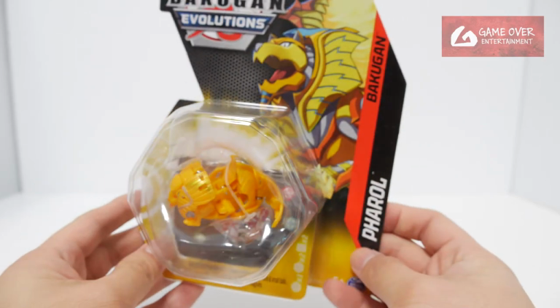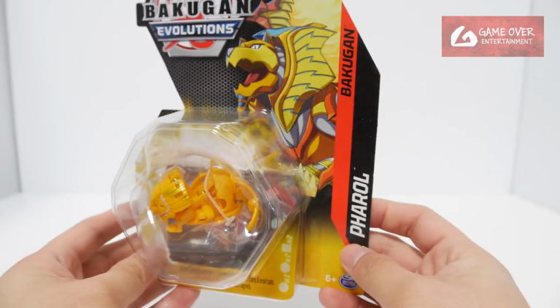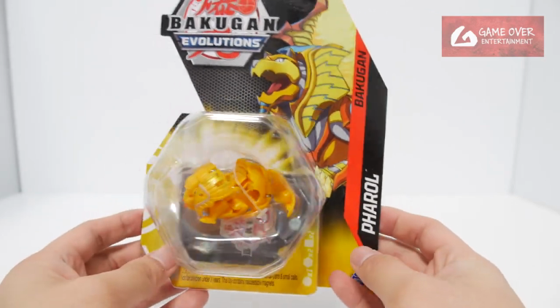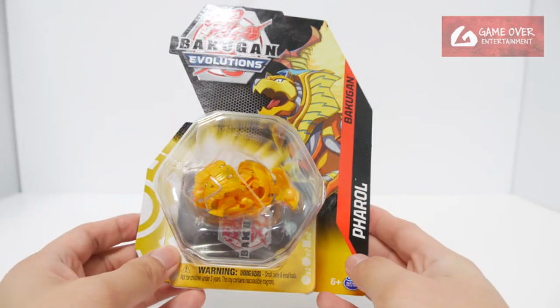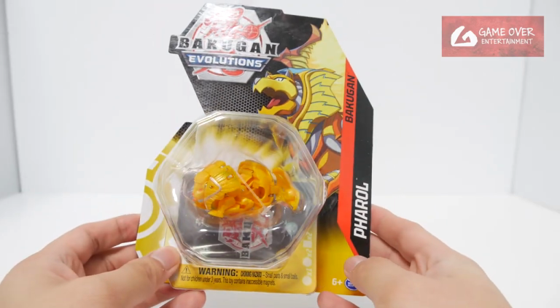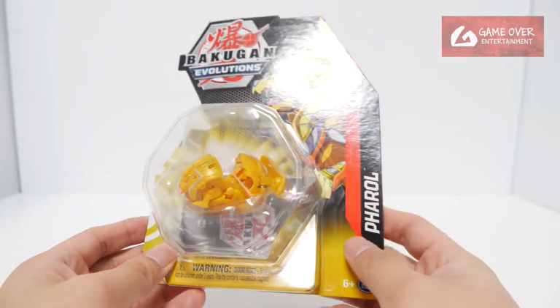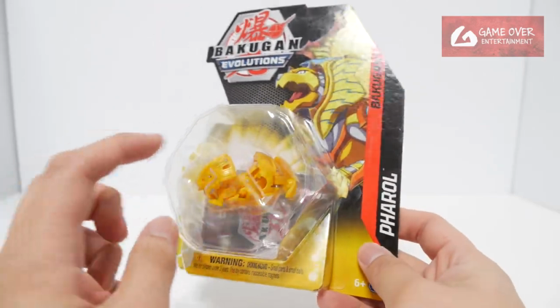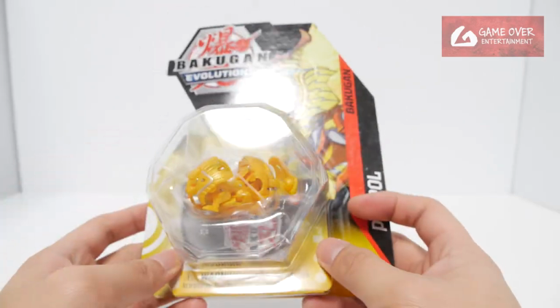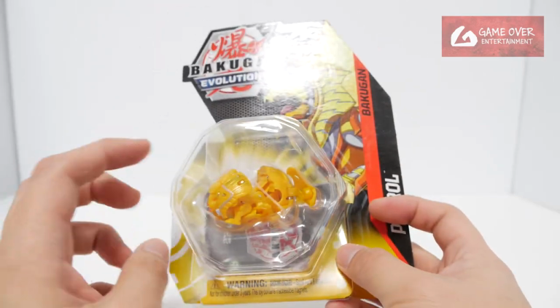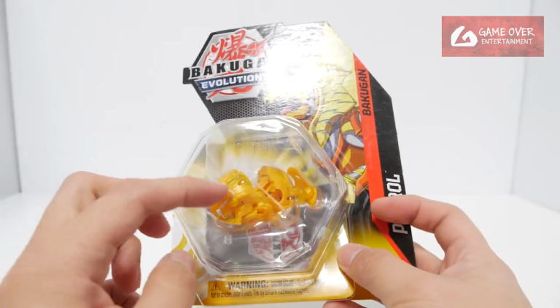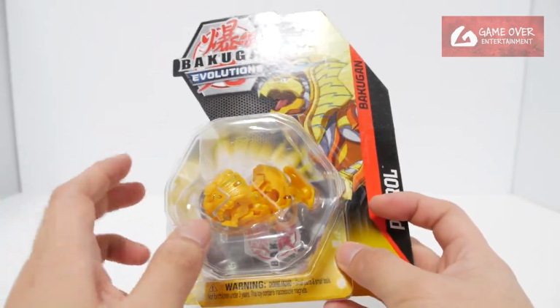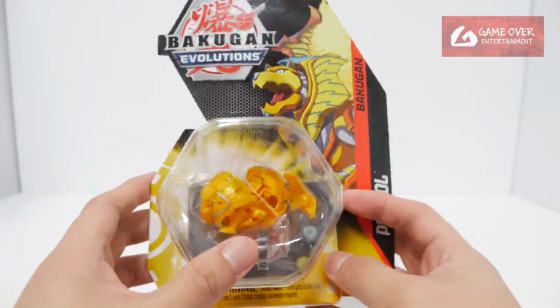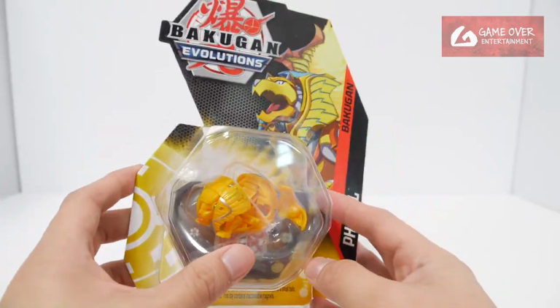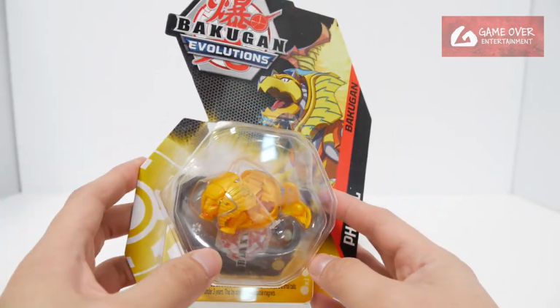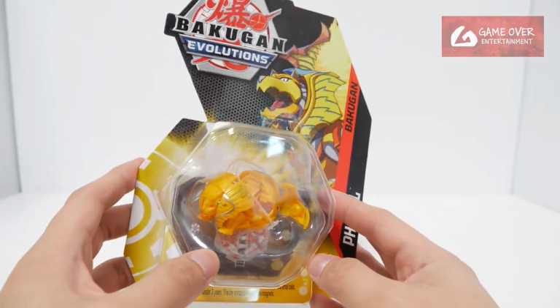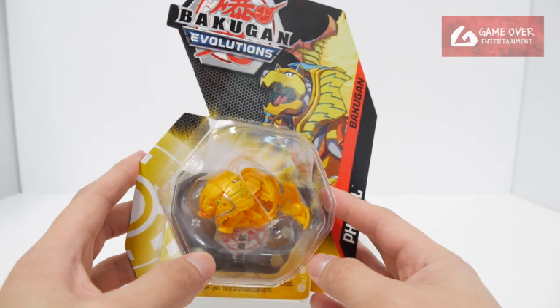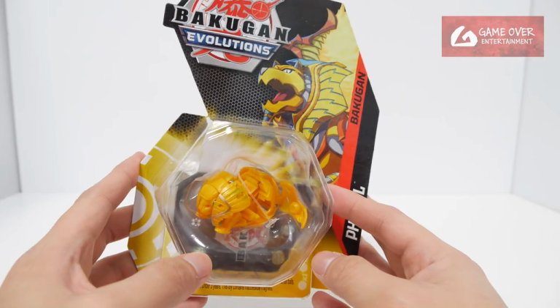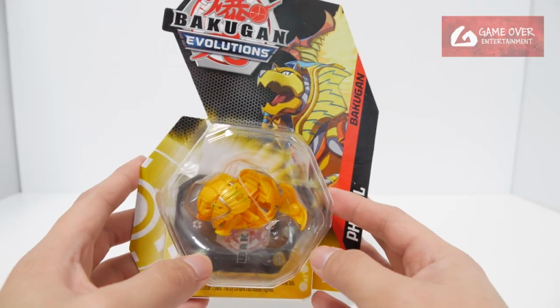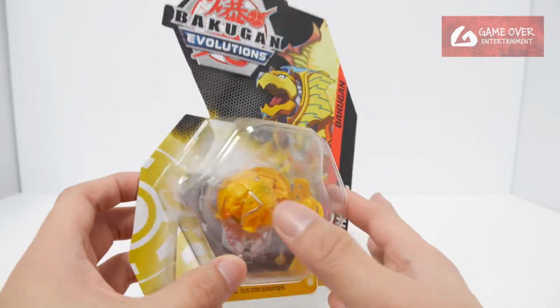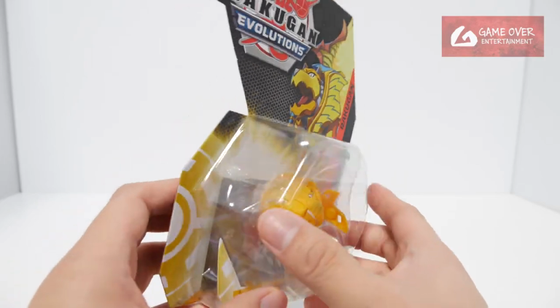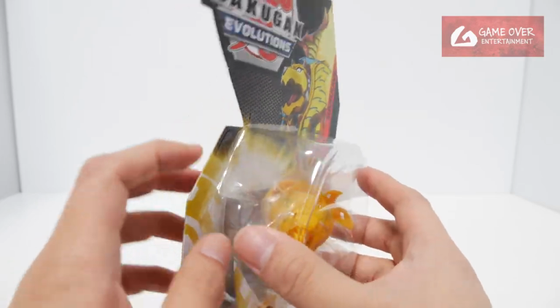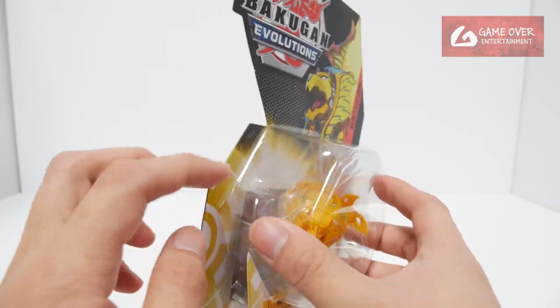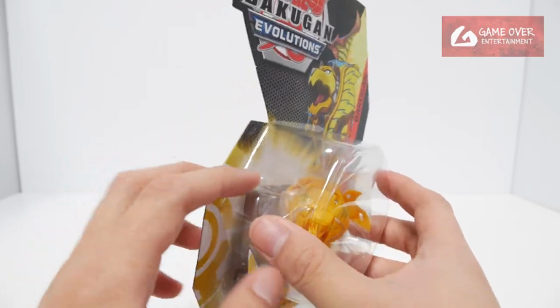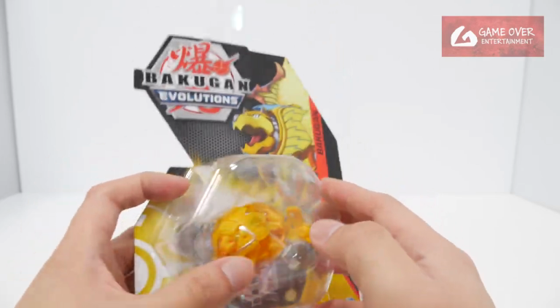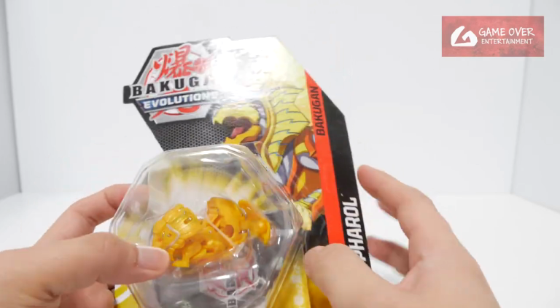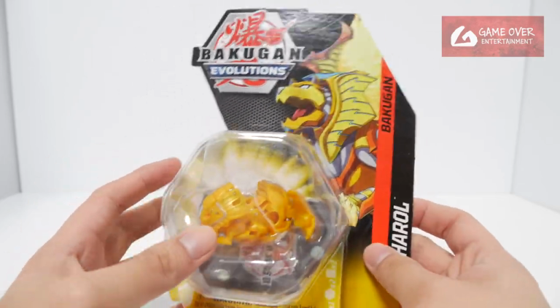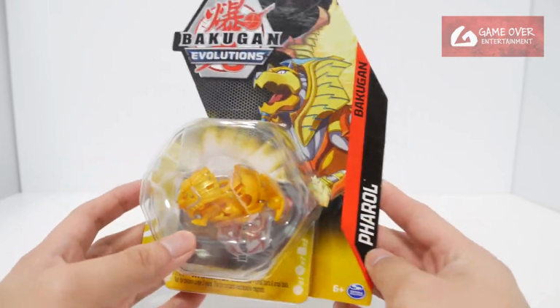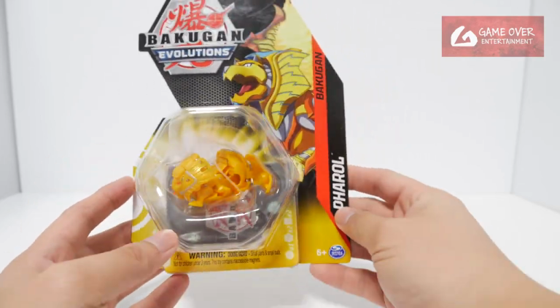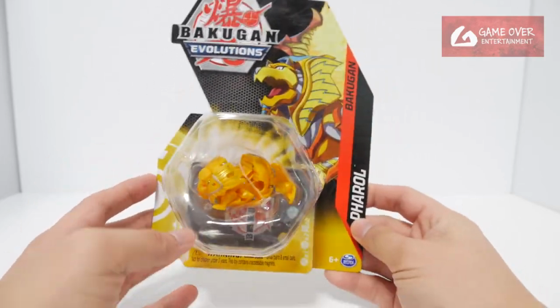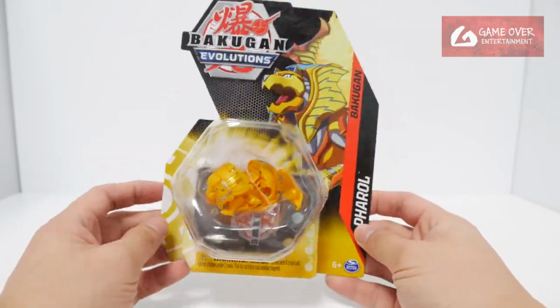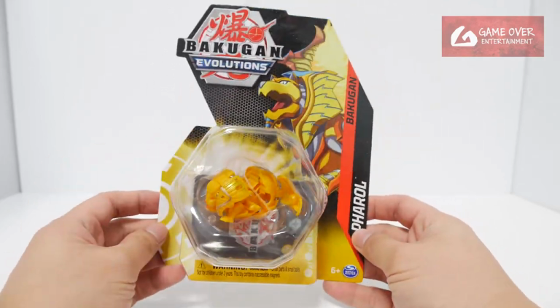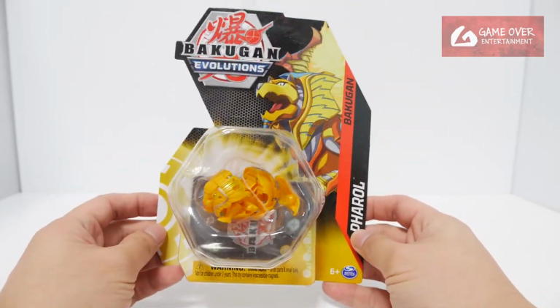Okay, so this is Aurelis Pharaoh. We've seen this before in the Tekka unboxing. I think the card will be the same as well. Anyway, without further ado, let's open this up.